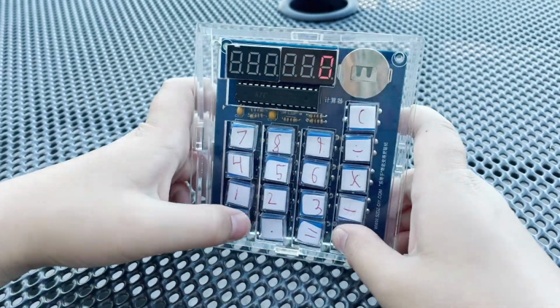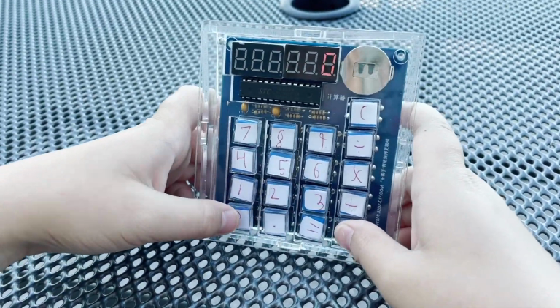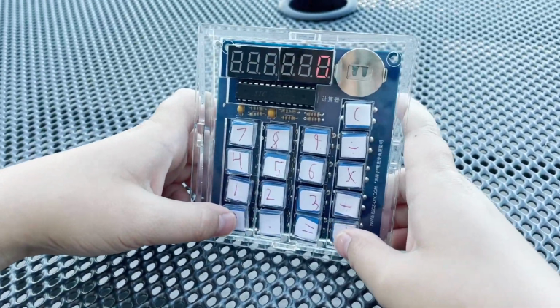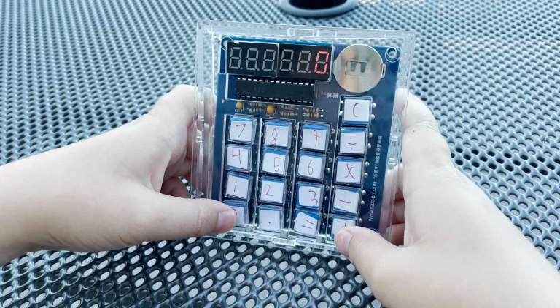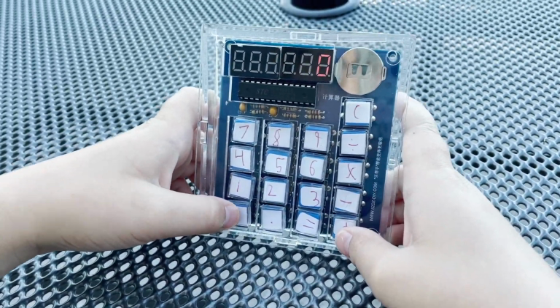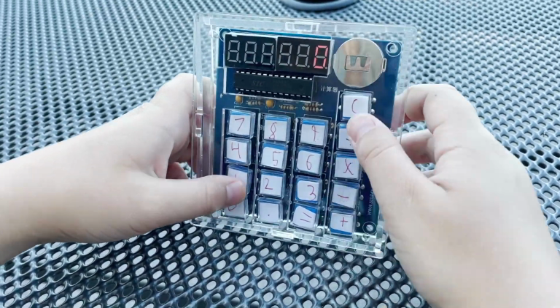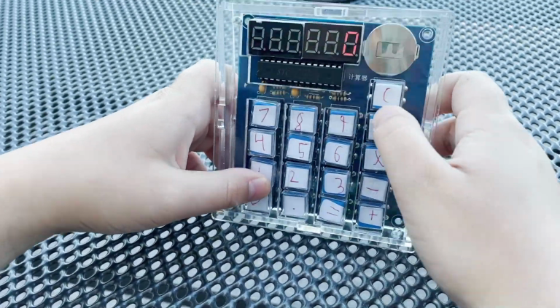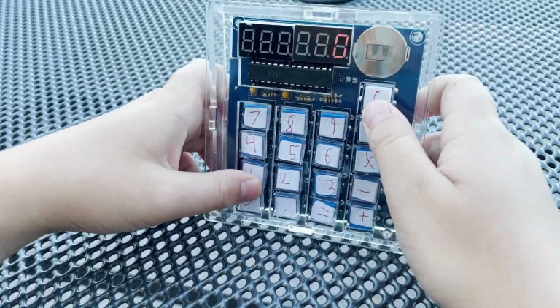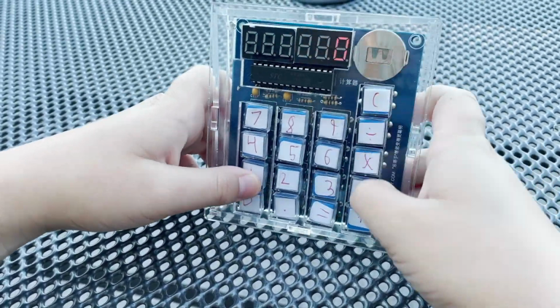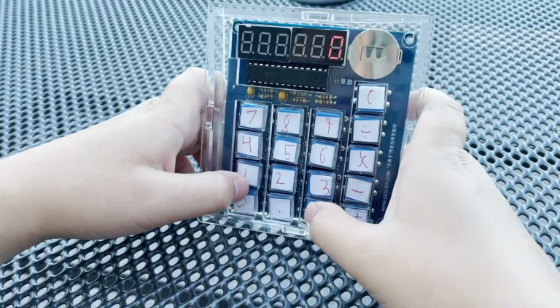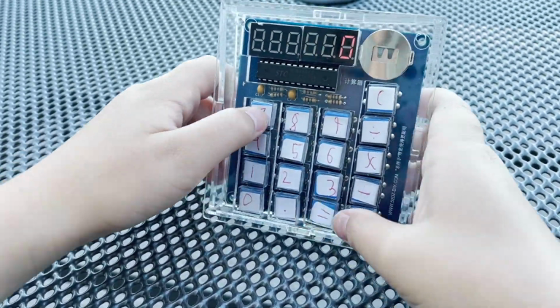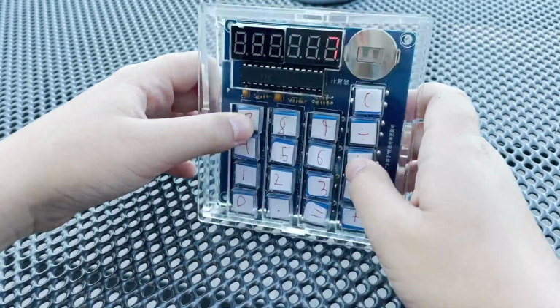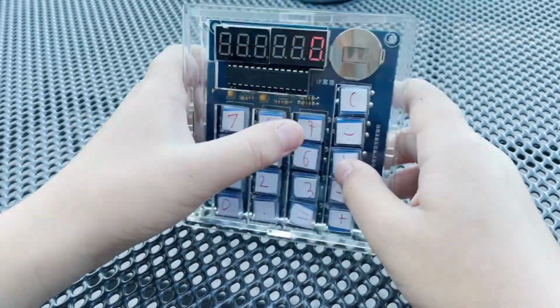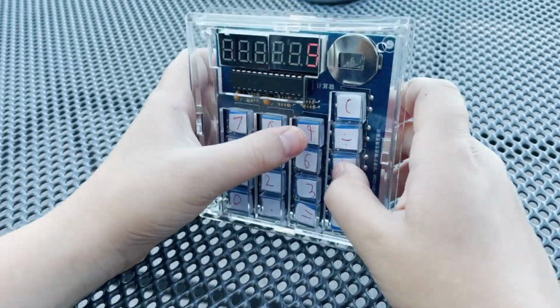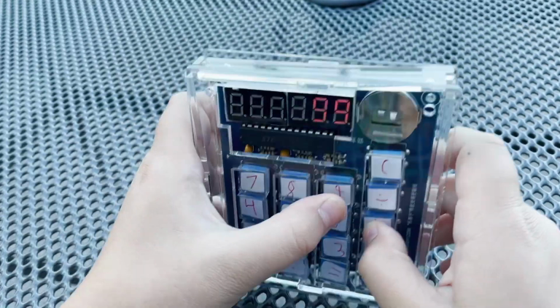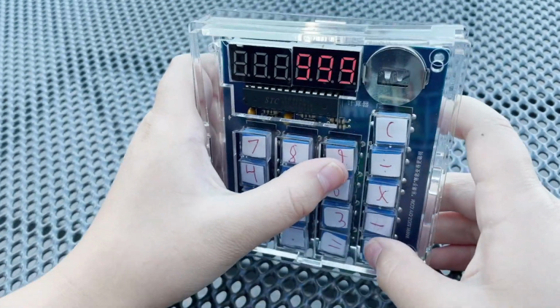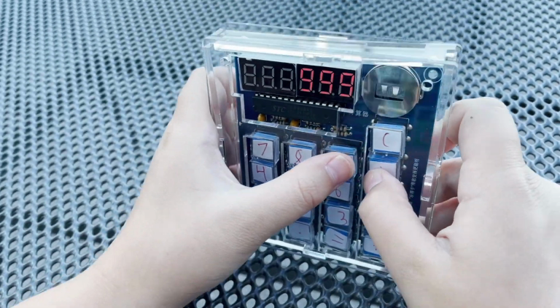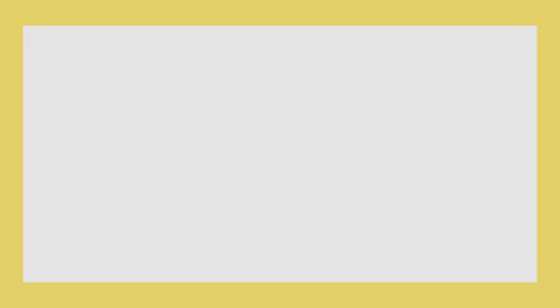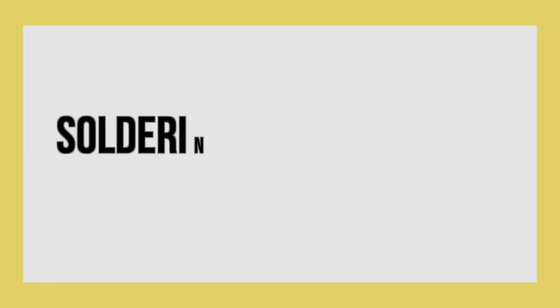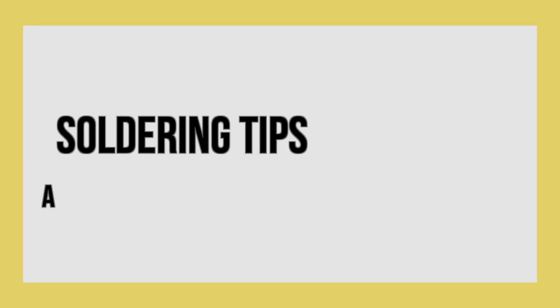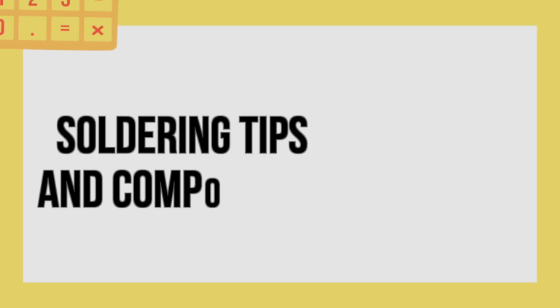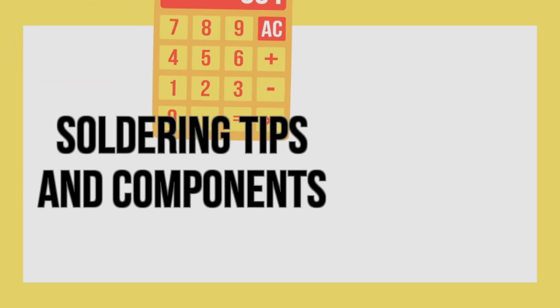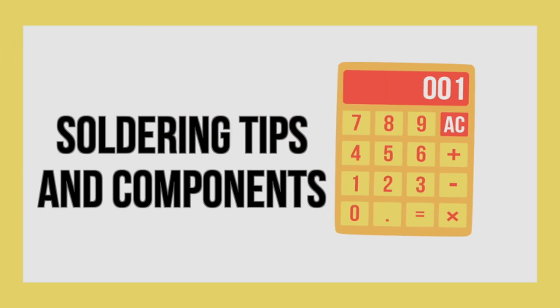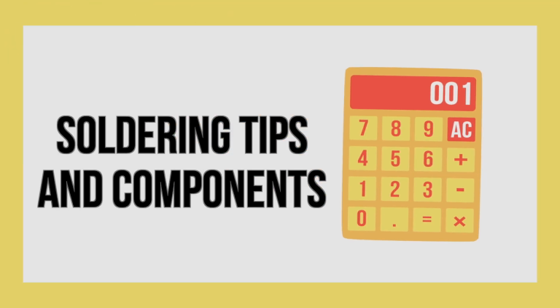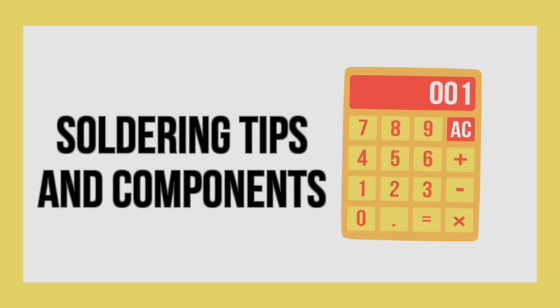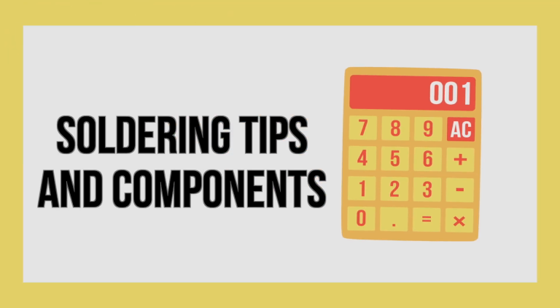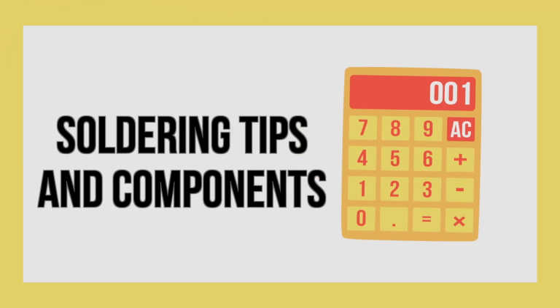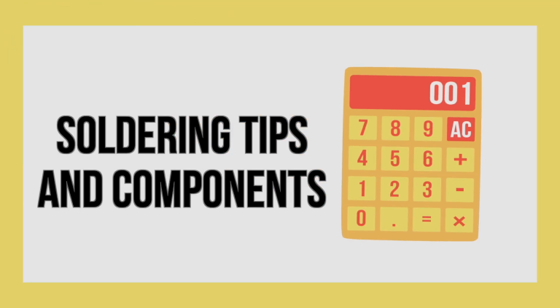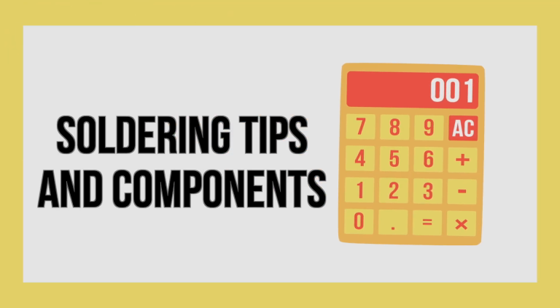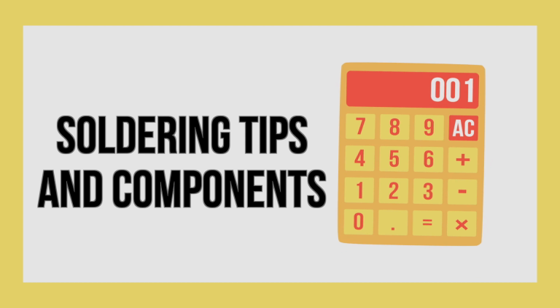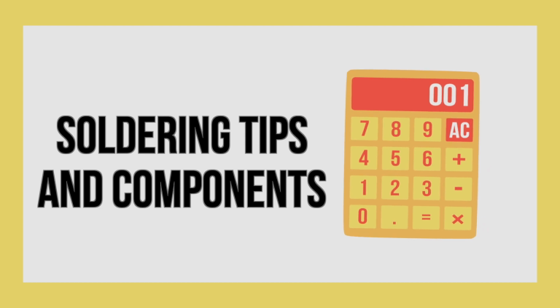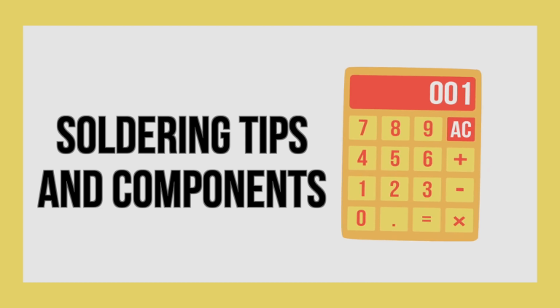Now Ethan will show you some soldering tips and tricks. He will also tell you how some of the components work. Now I'm going to be showing you some soldering tips as well as discussing how some of the components work.